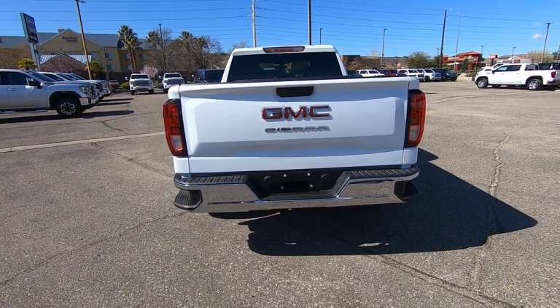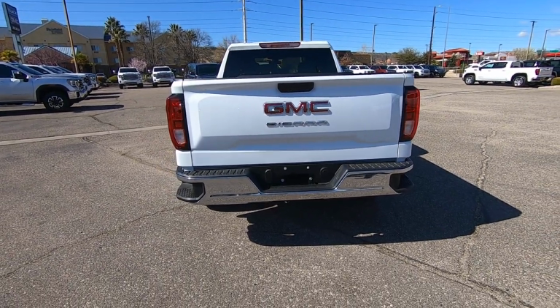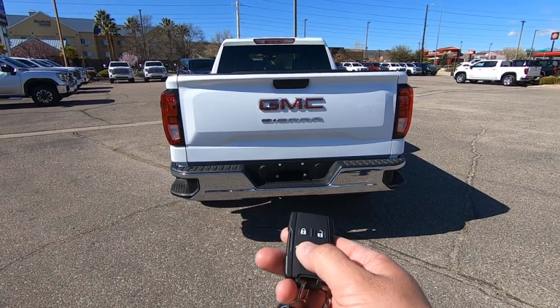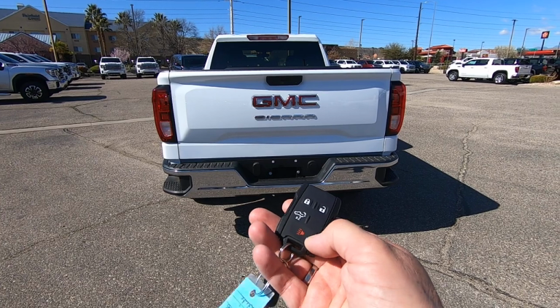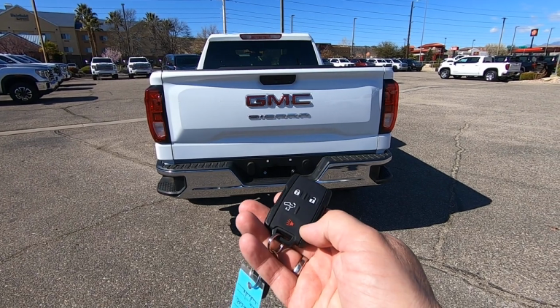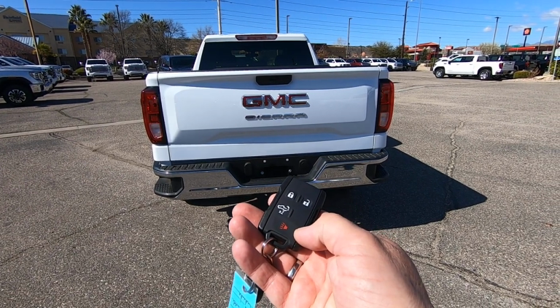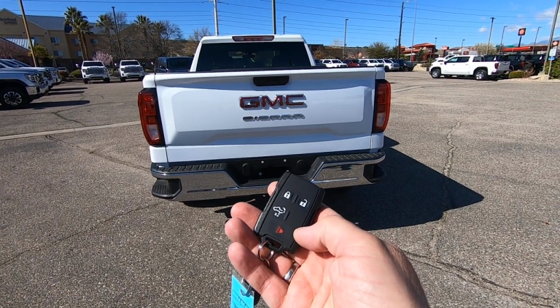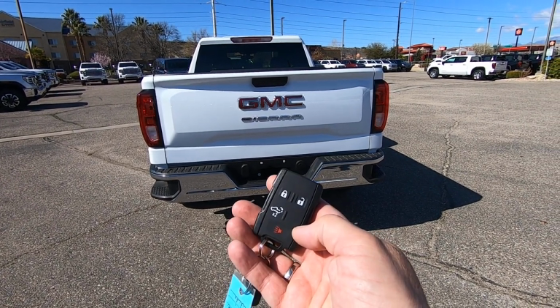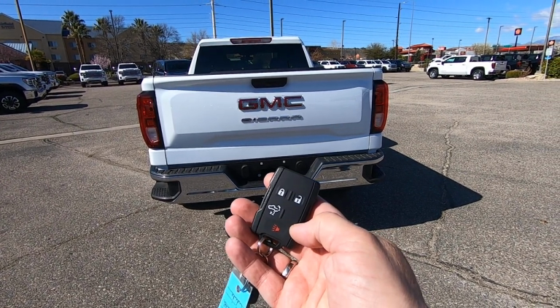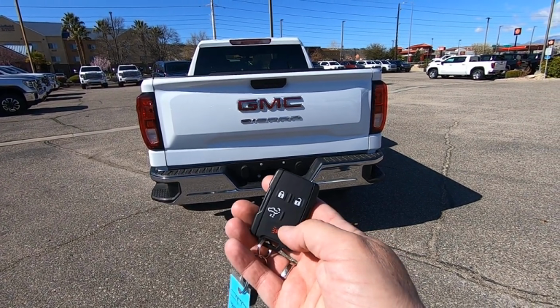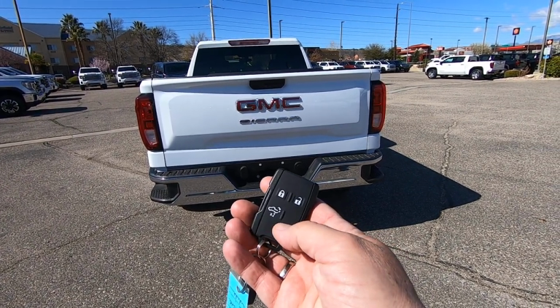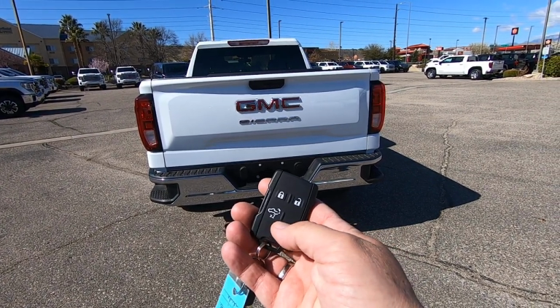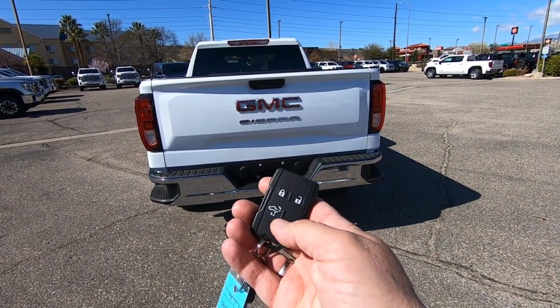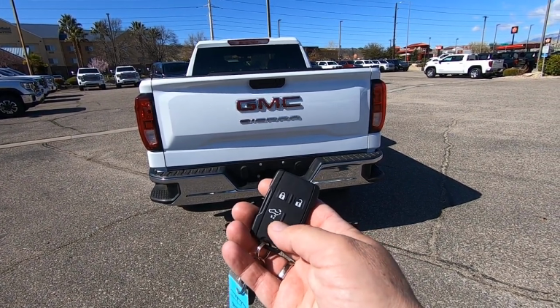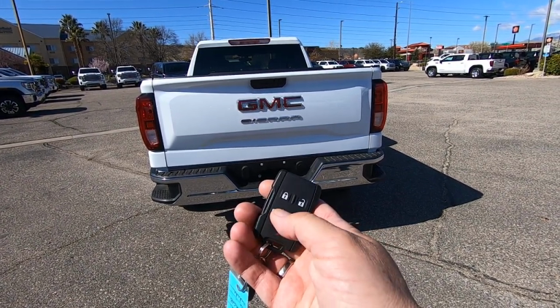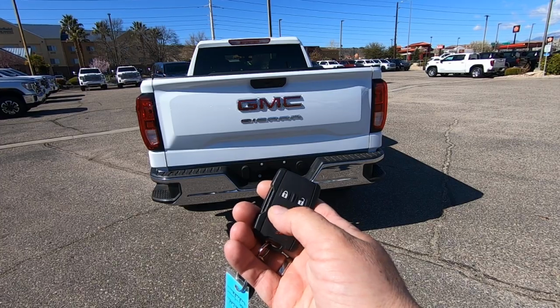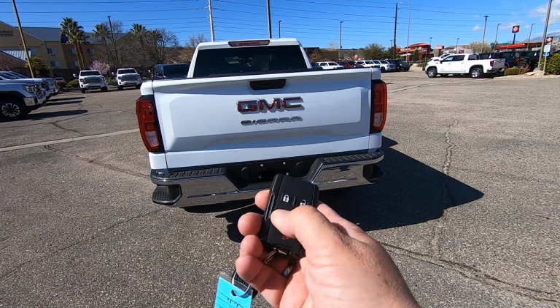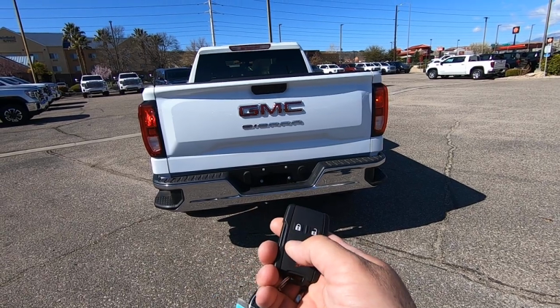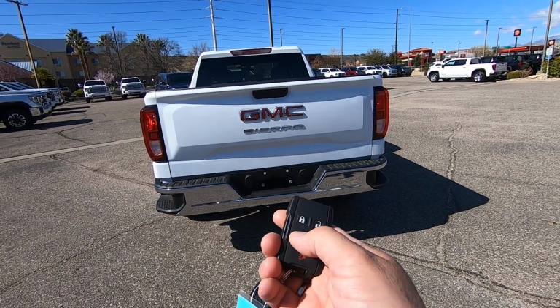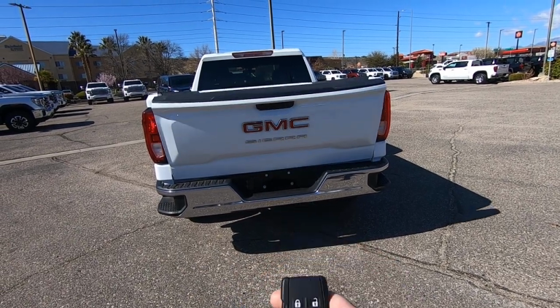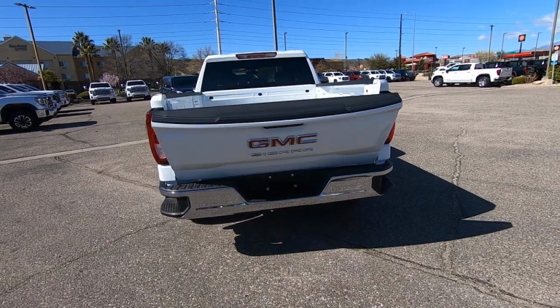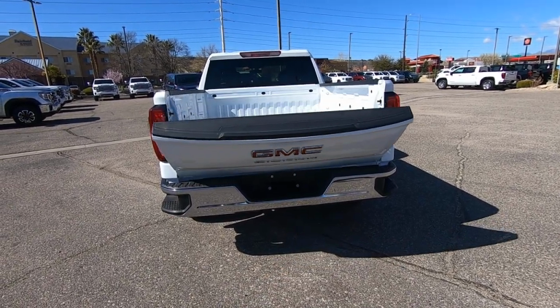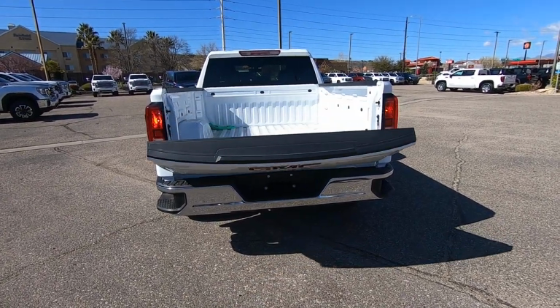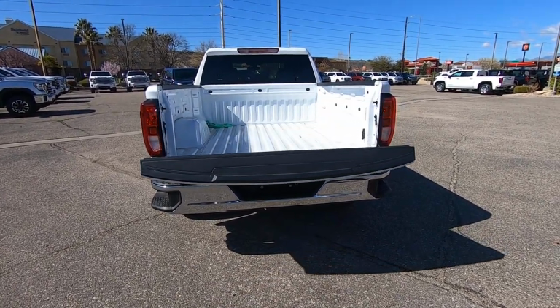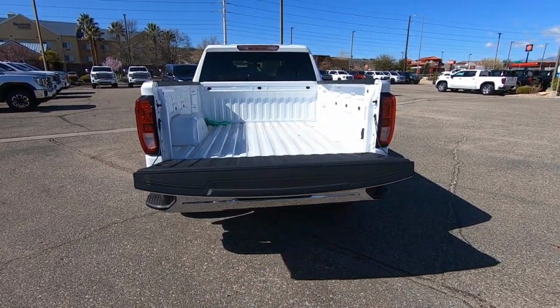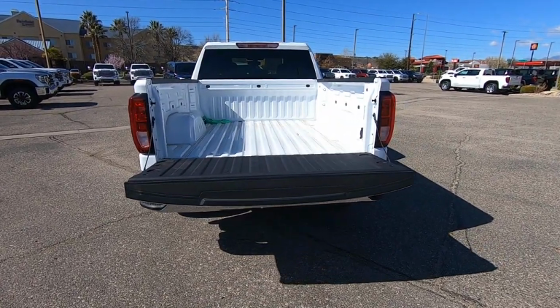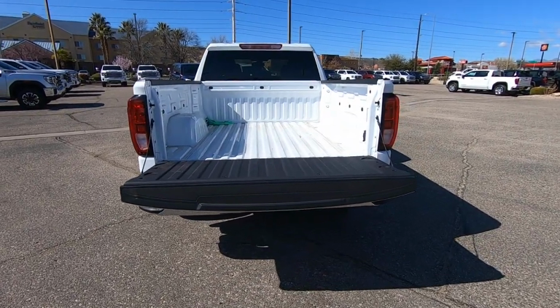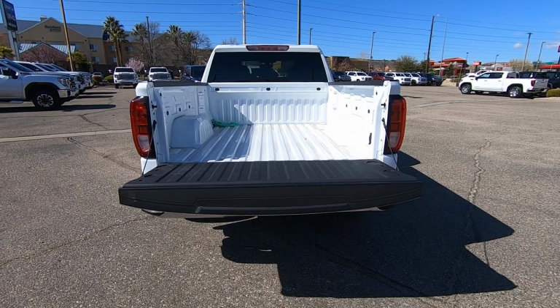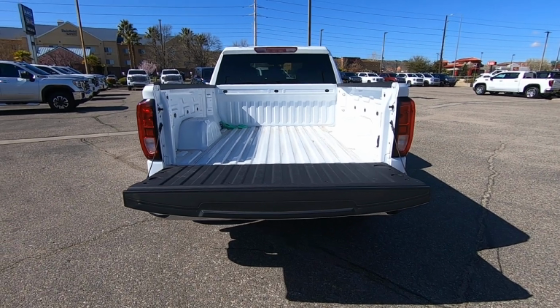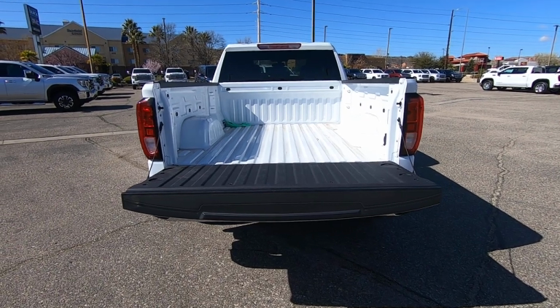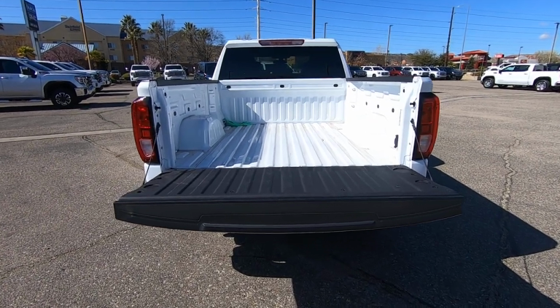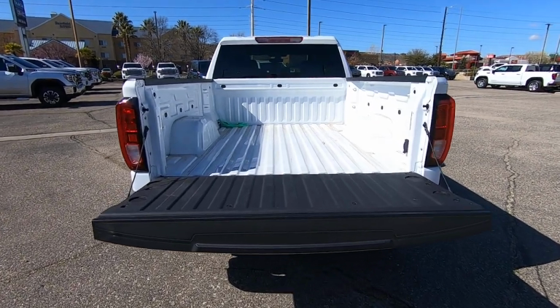One cool feature is they do have the fob to unlock. You also have a neat feature — the easy lift tailgate on a Sierra work truck trim.